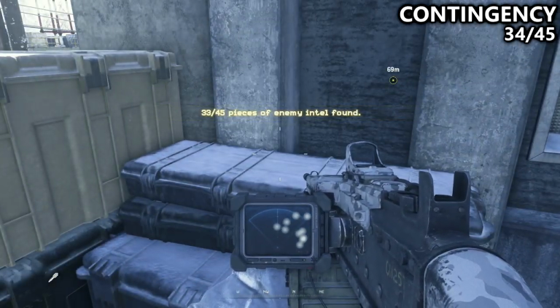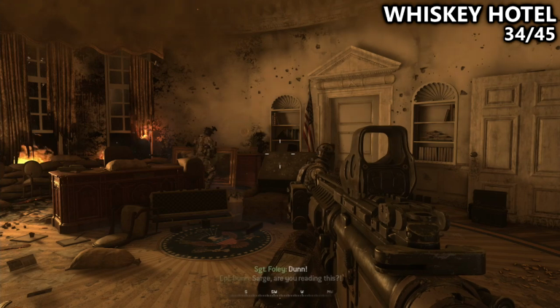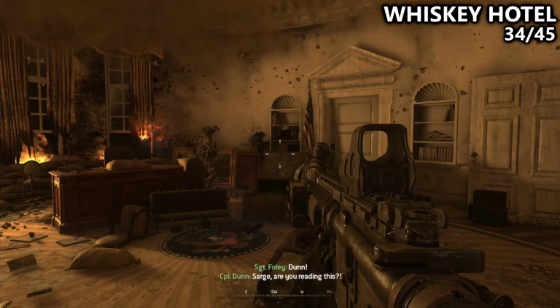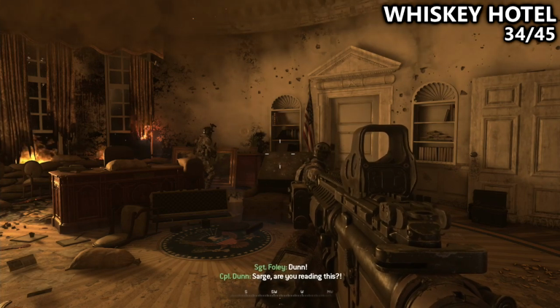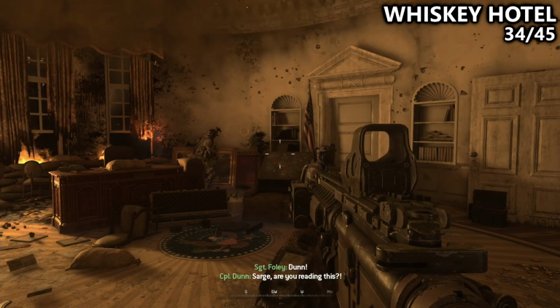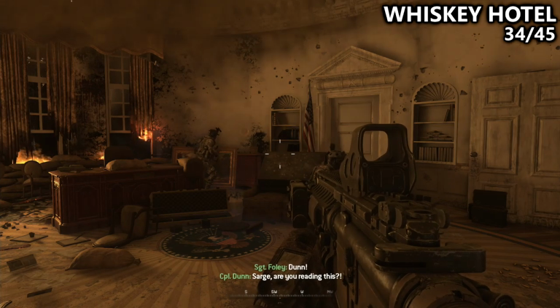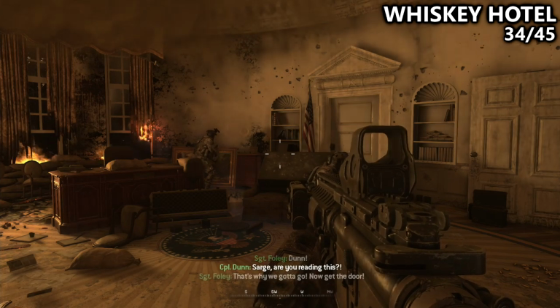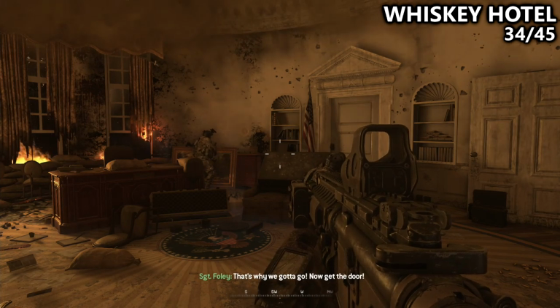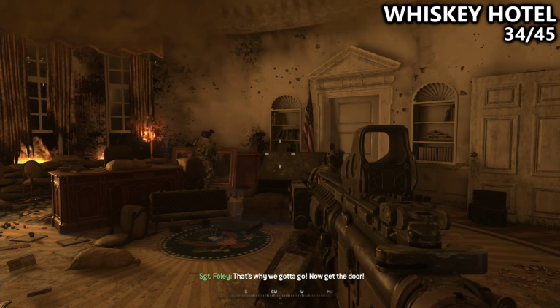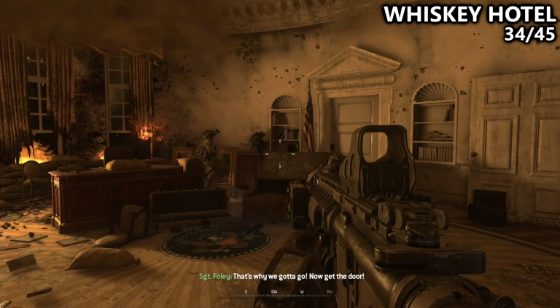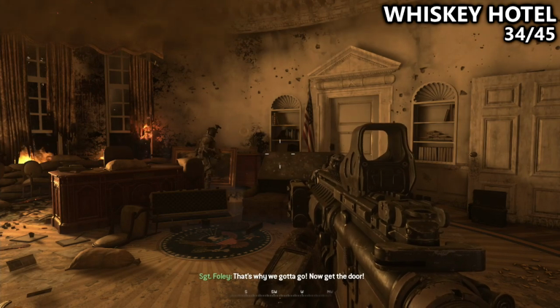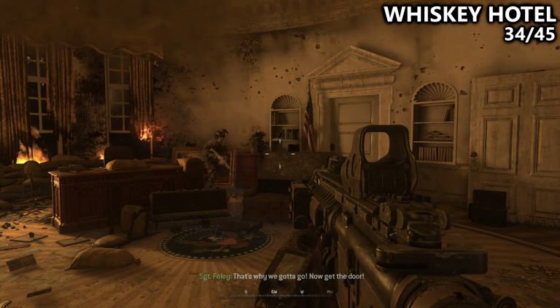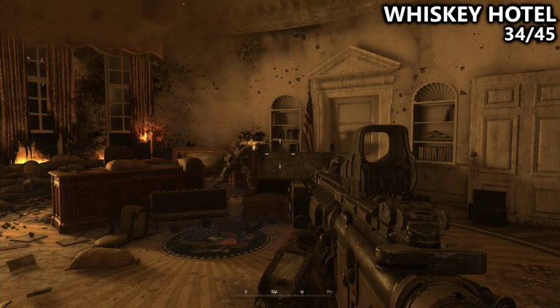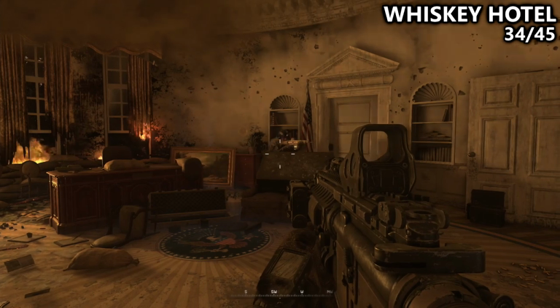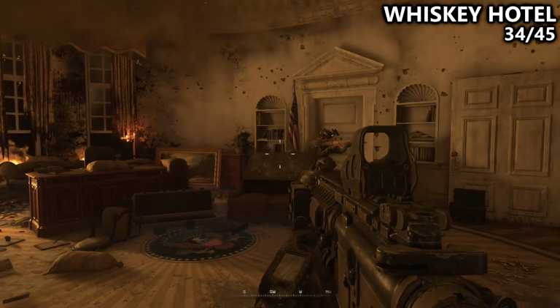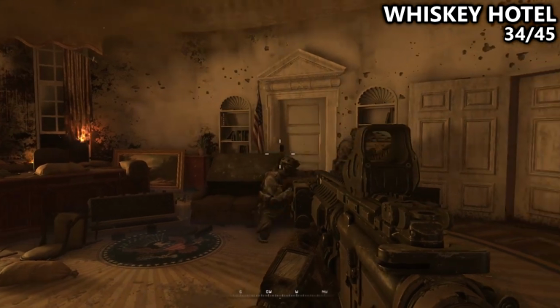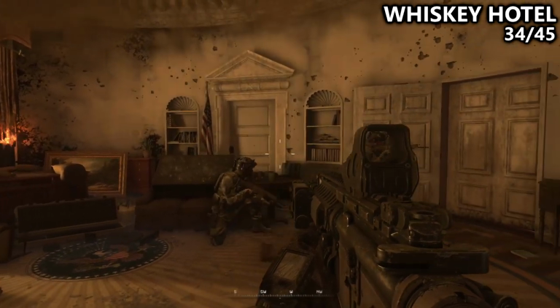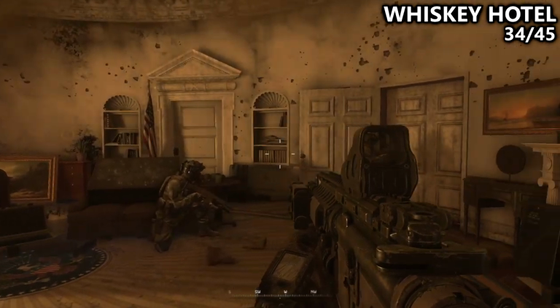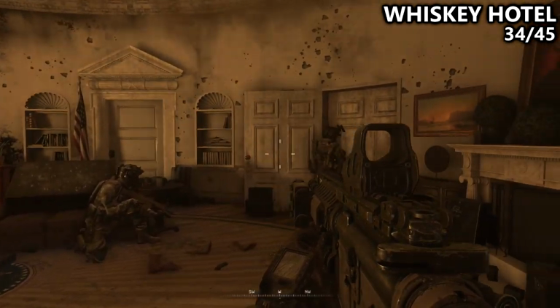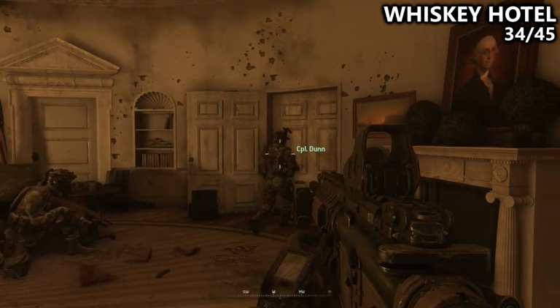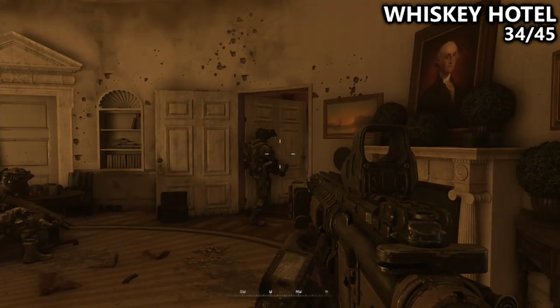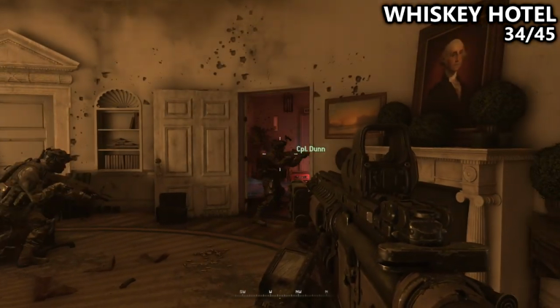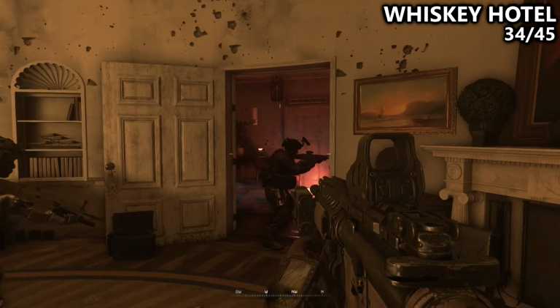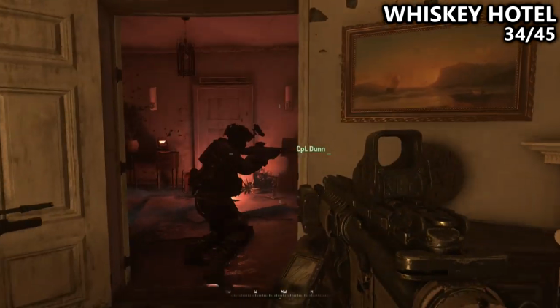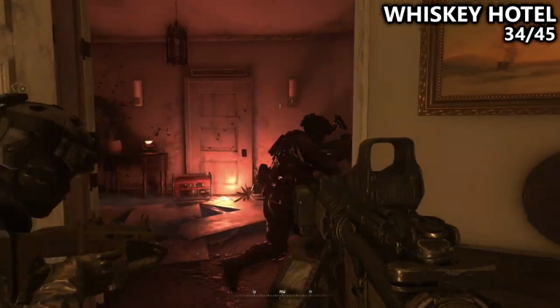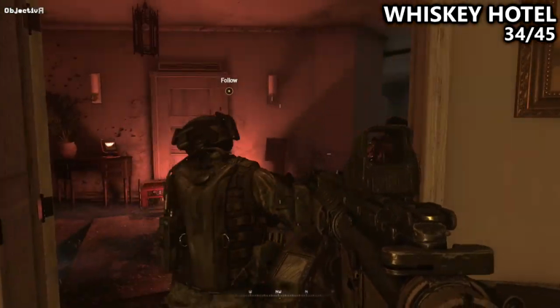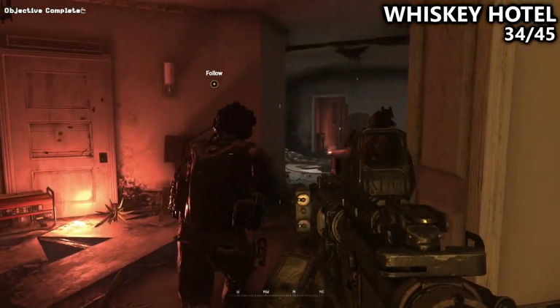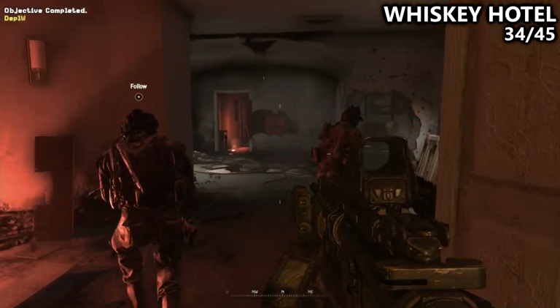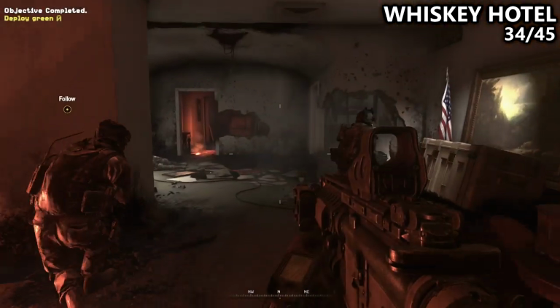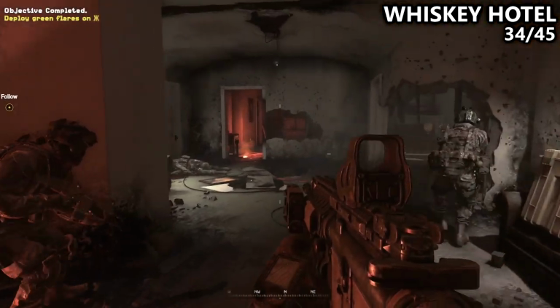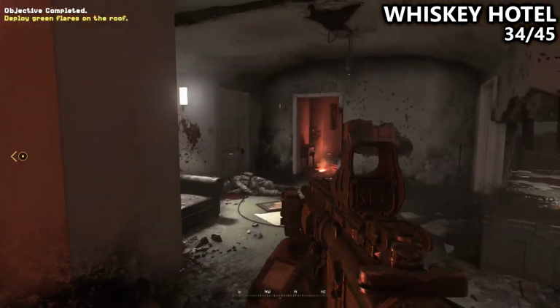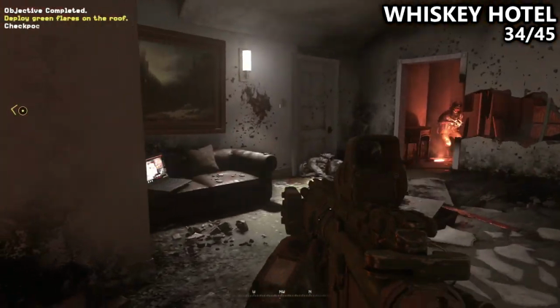So, we skip the level Second Sun and move on straight to Whiskey Hotel. From the Oval Office, as soon as the door is open for us to leave, you can find the next laptop pretty much directly in front of us, a little bit to the left.